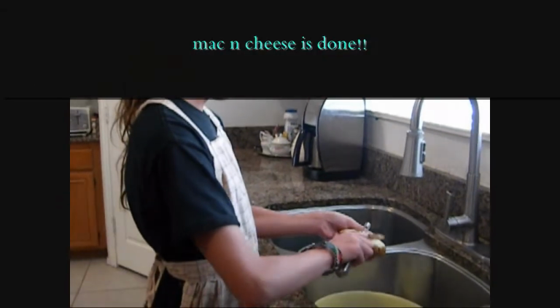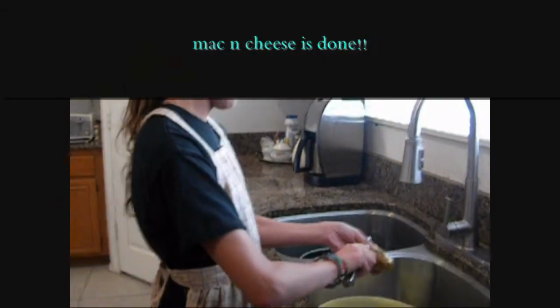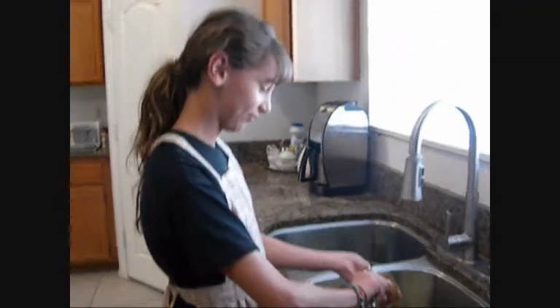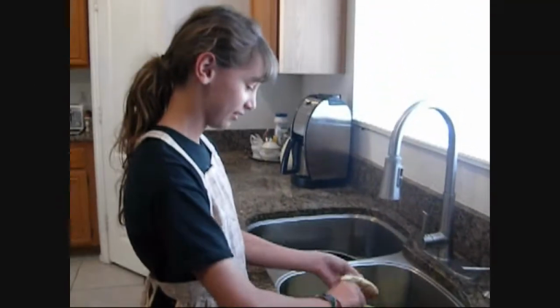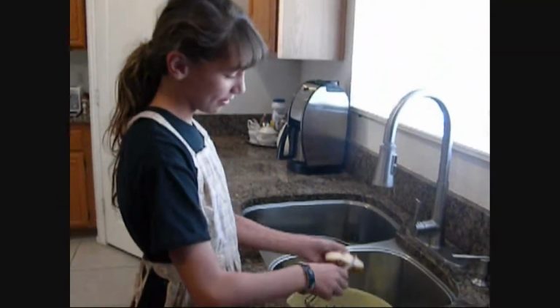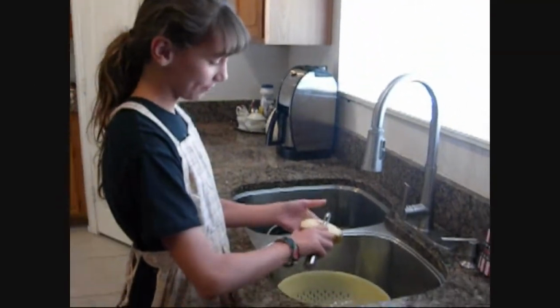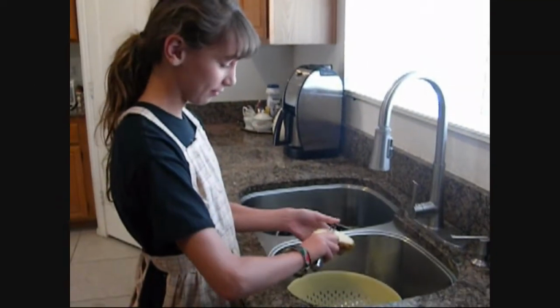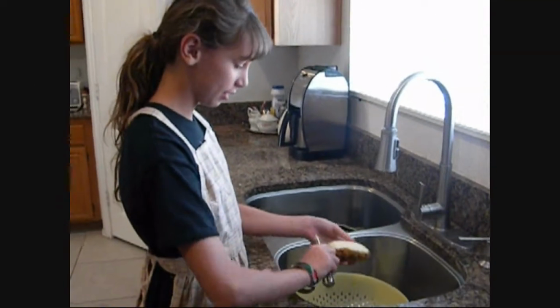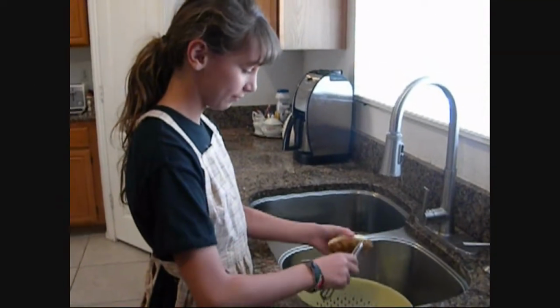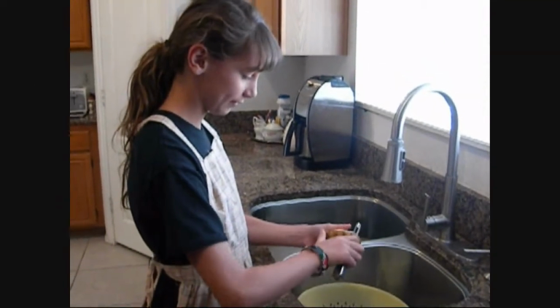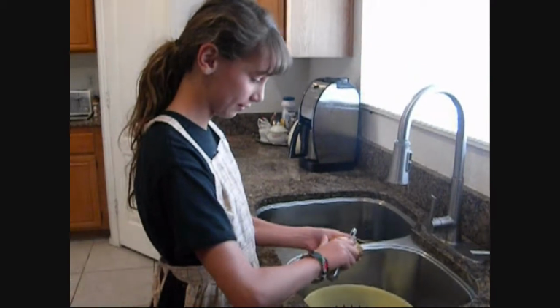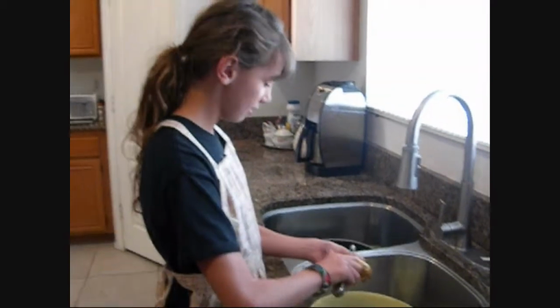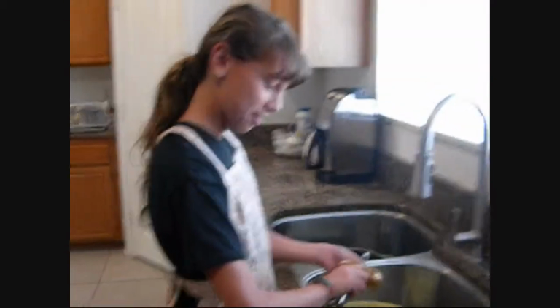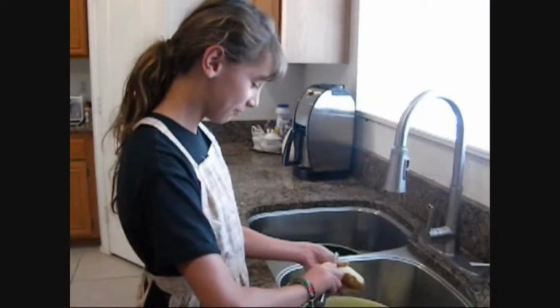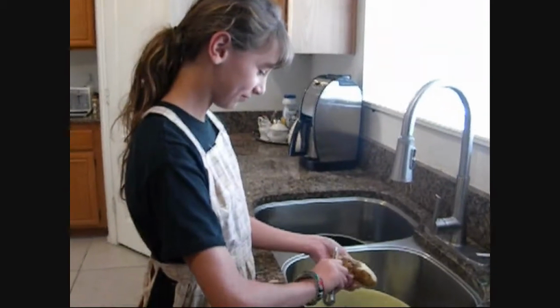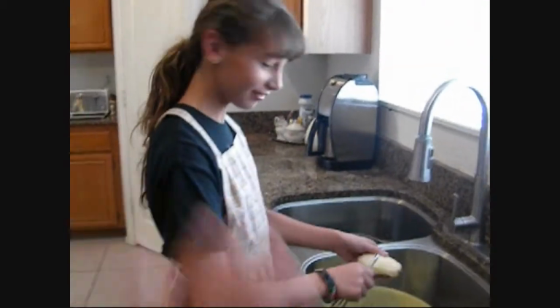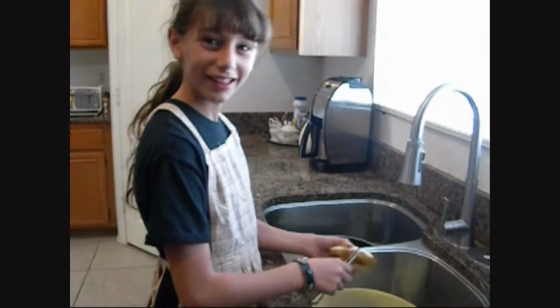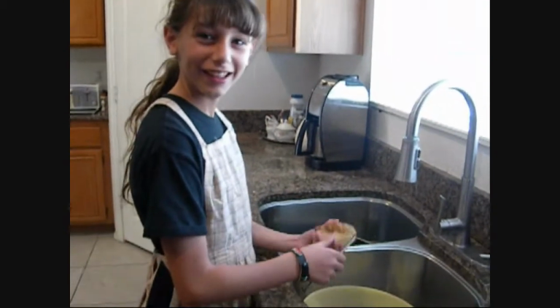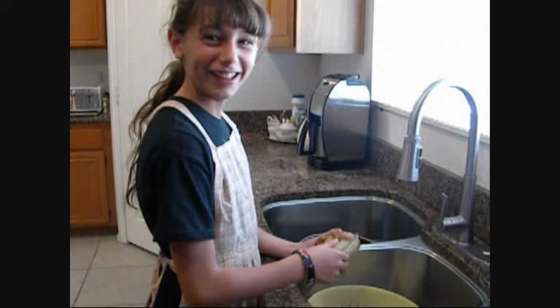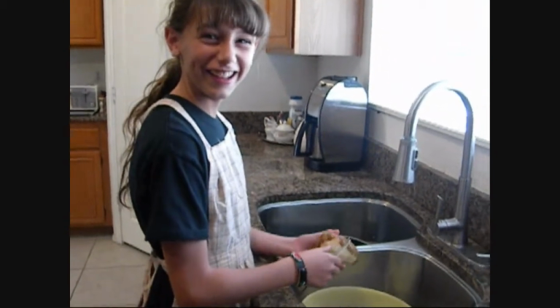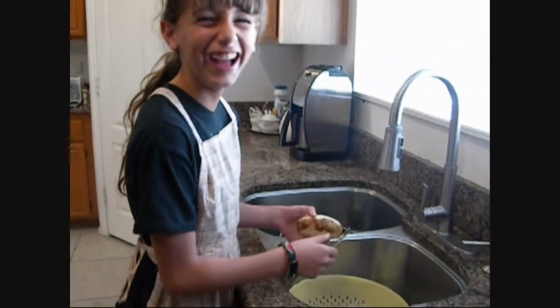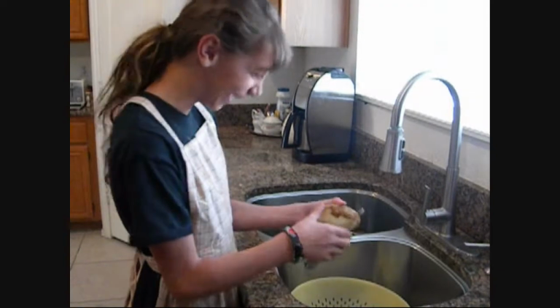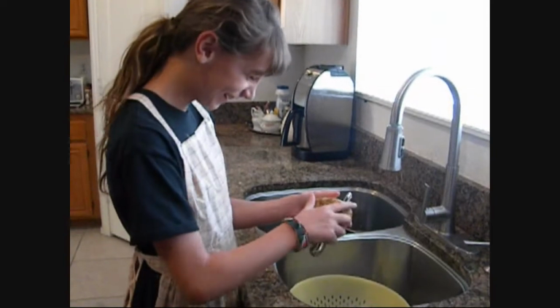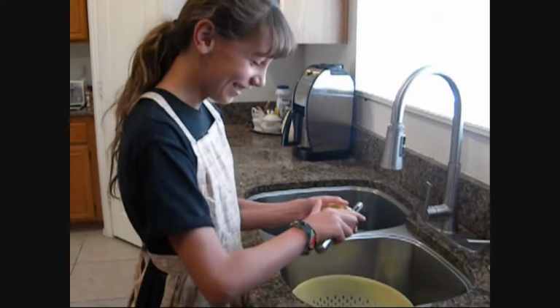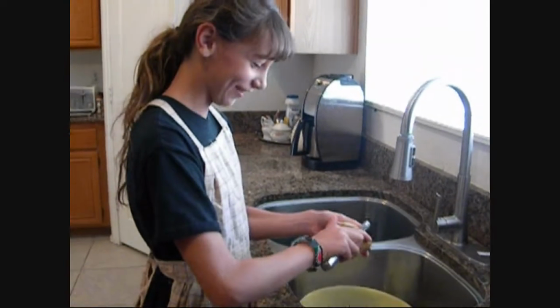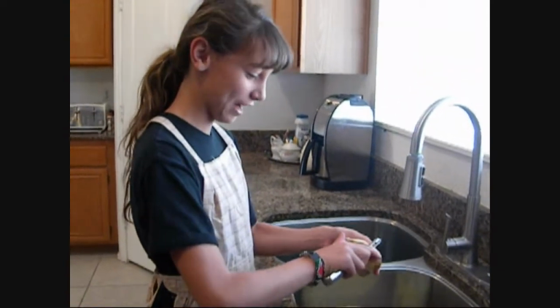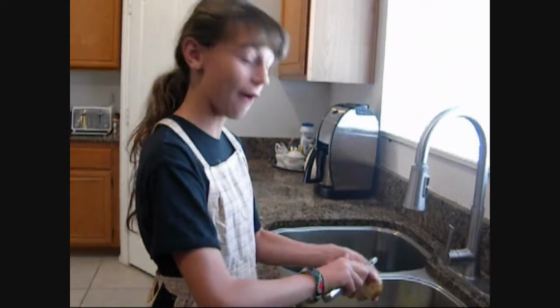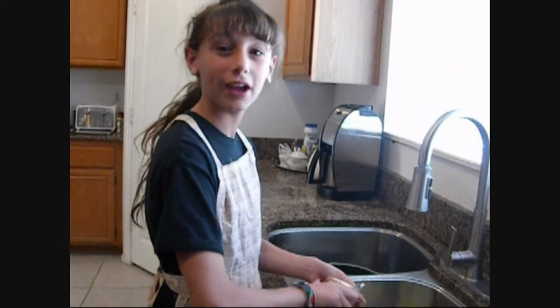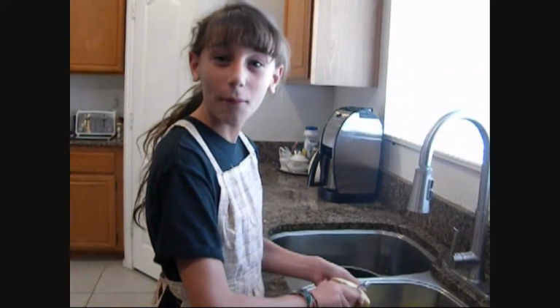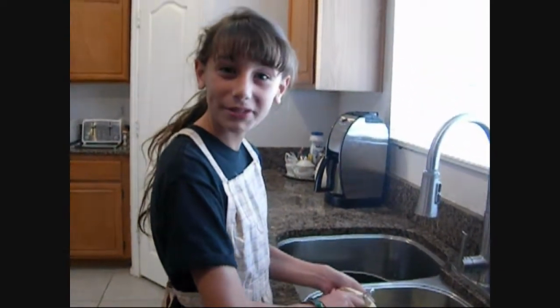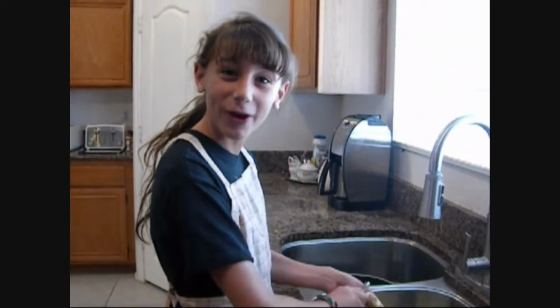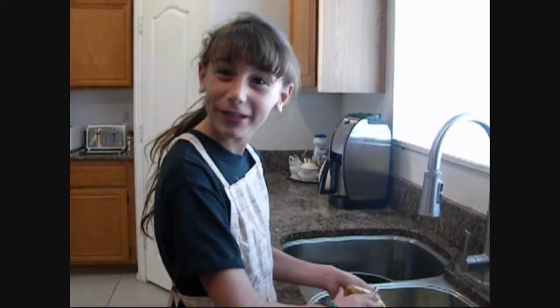How do you feel about using that potato killer? Pretty good — never used it before. We're going to sign out for now but I'll be back with some more HomeCookins.